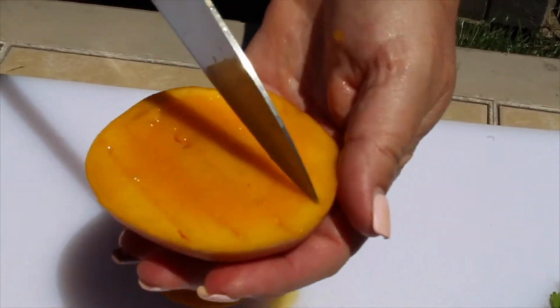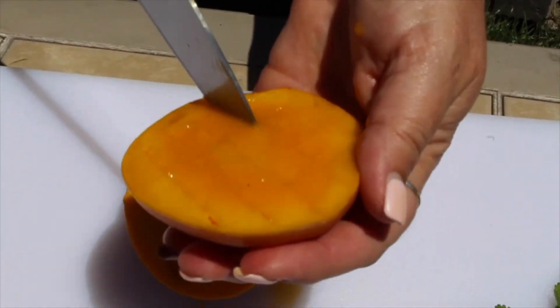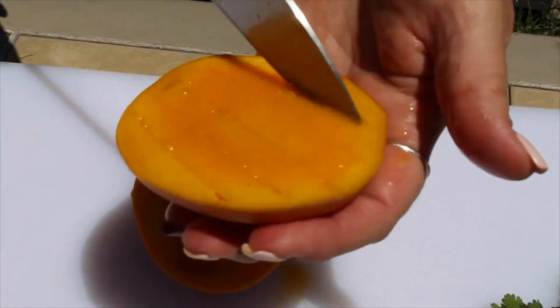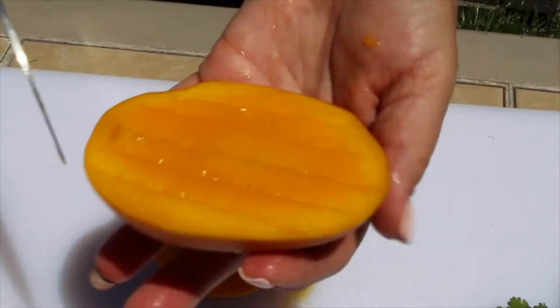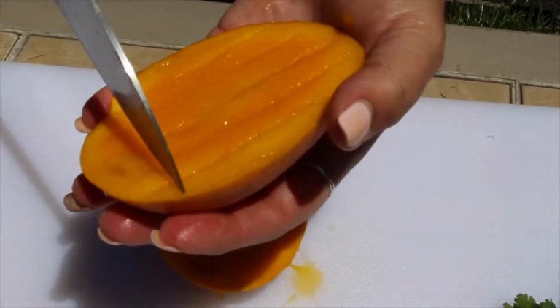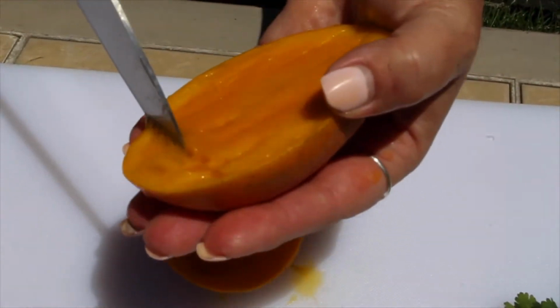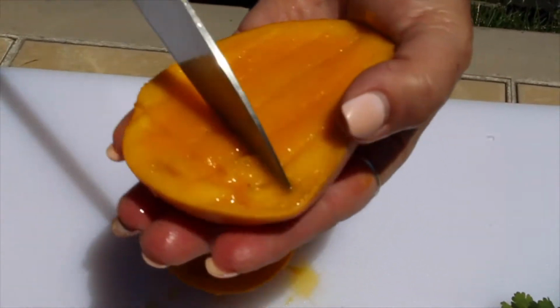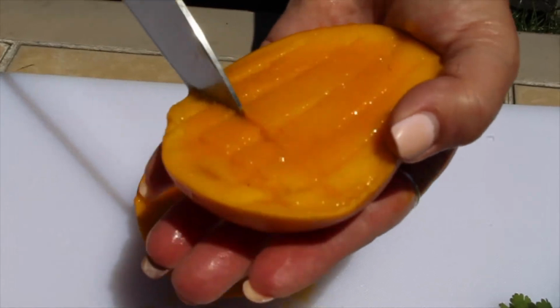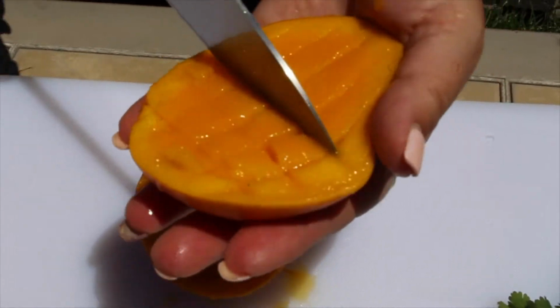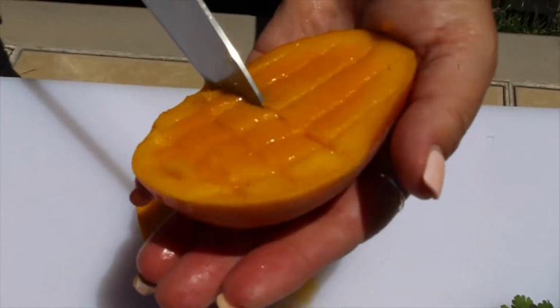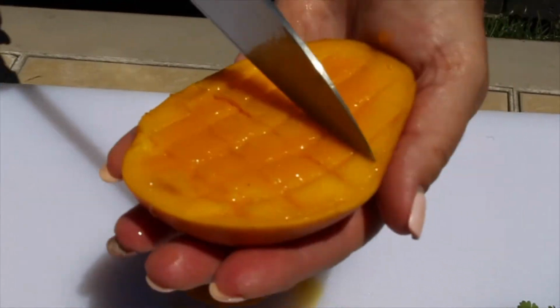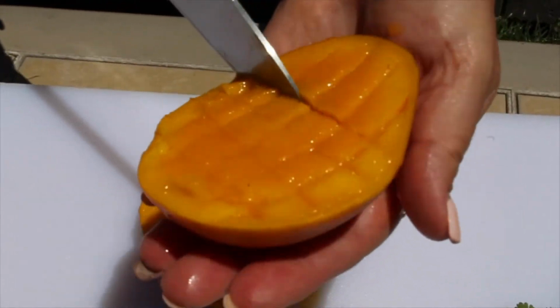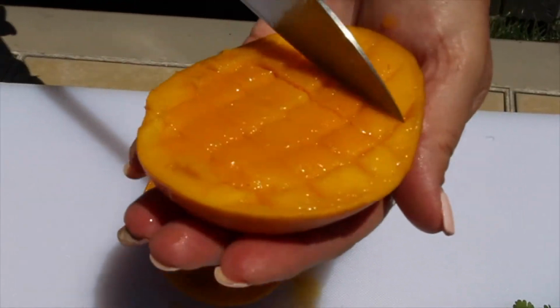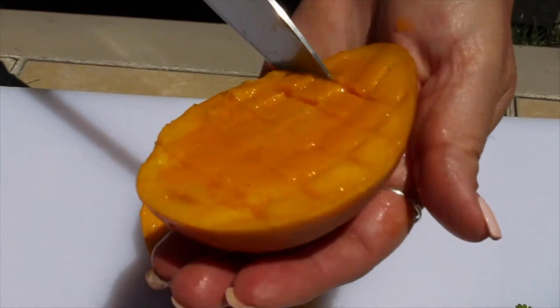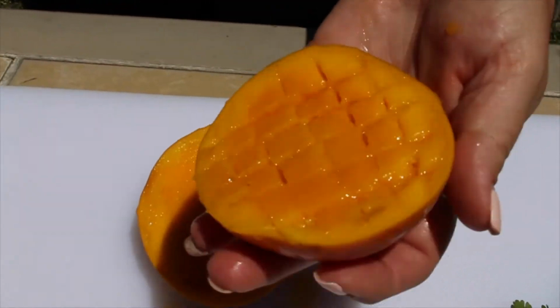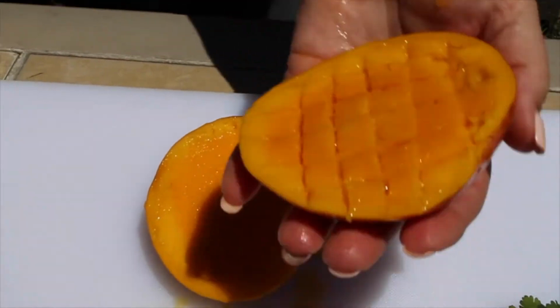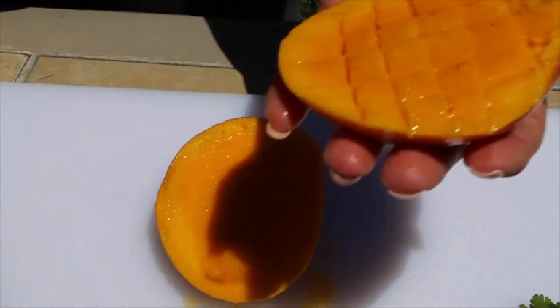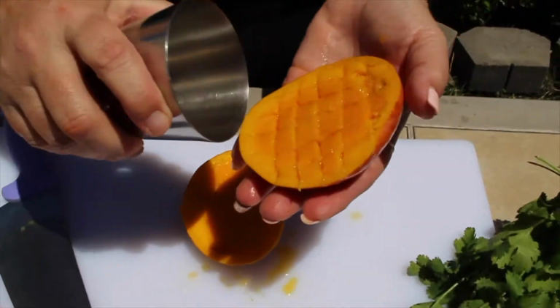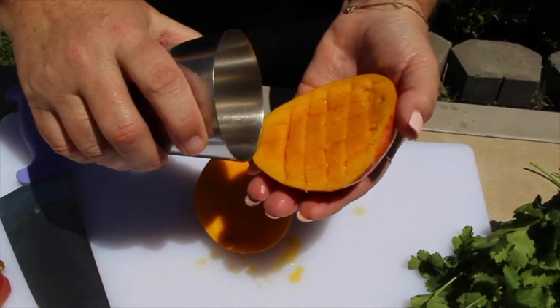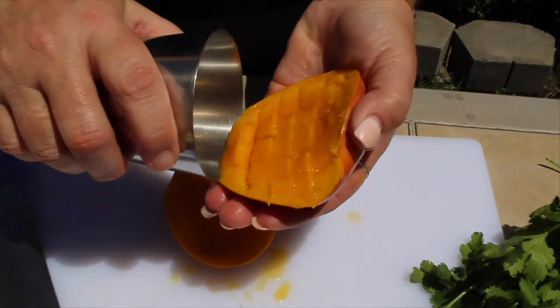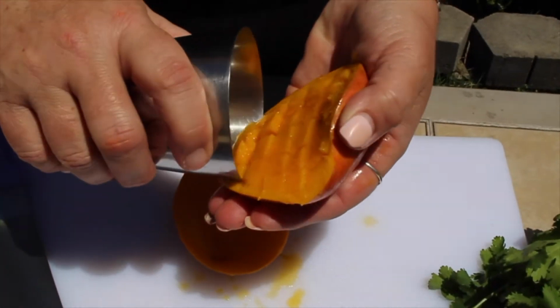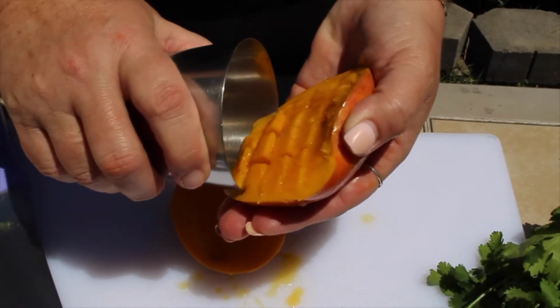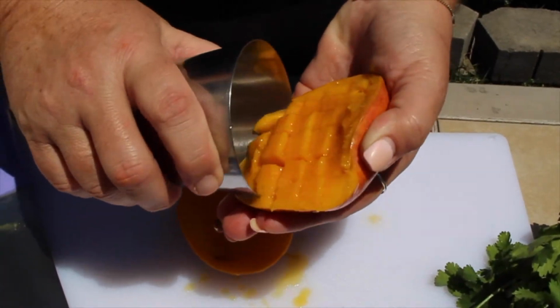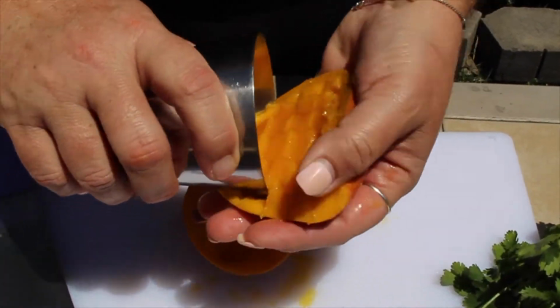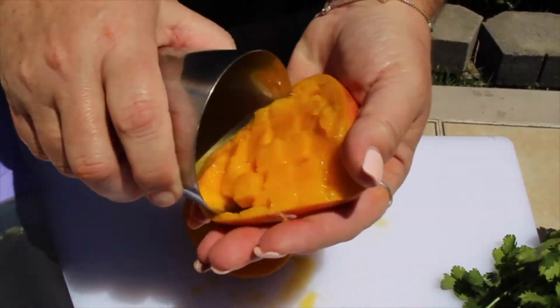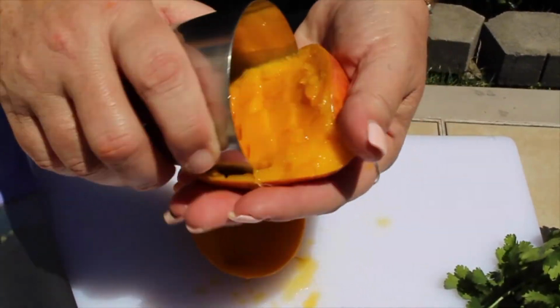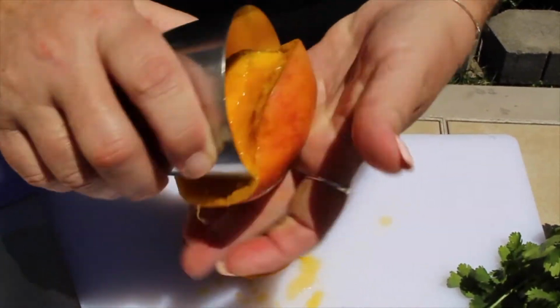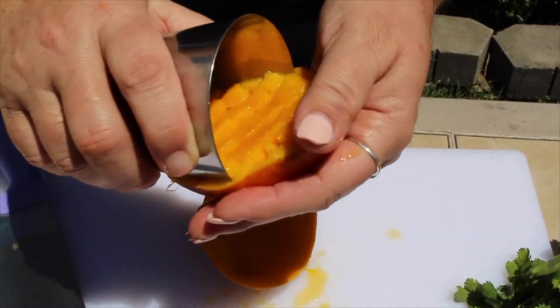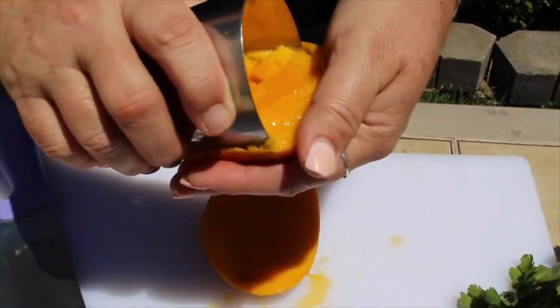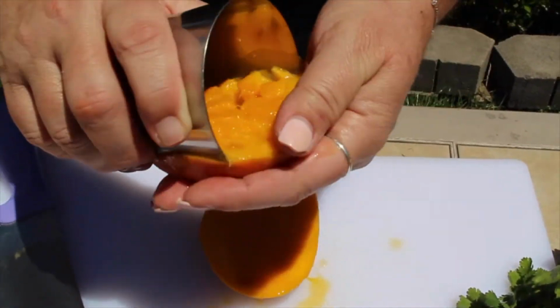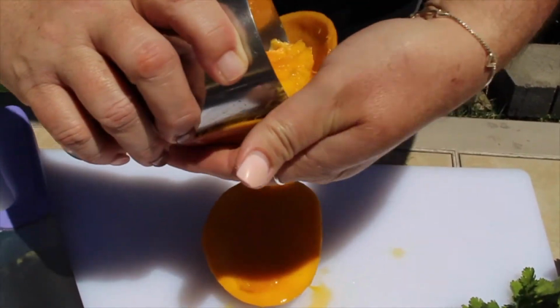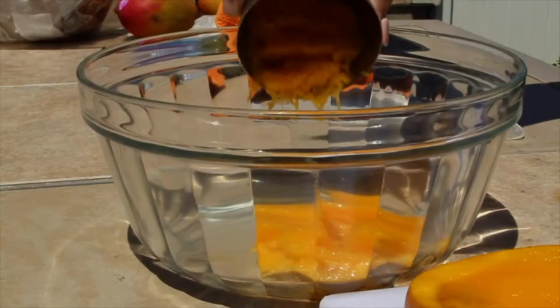Once this is done, the easiest way I know to strip the mango of its skin is by using the edge of a glass and scooping it out. This should leave you with nice mango cubes to add to your bowl.